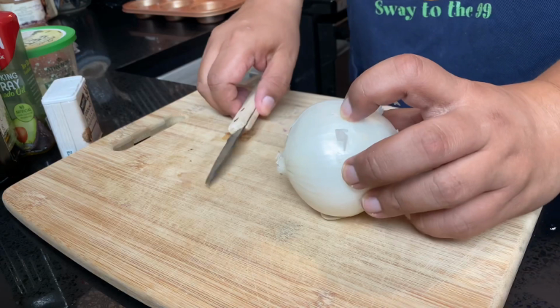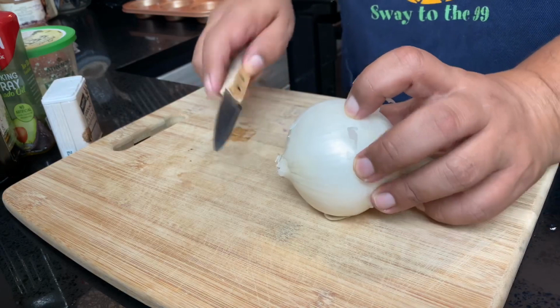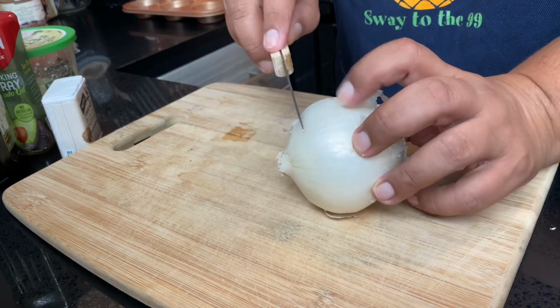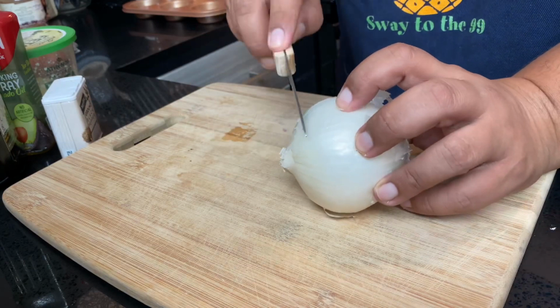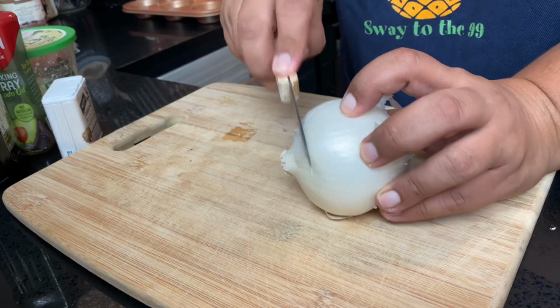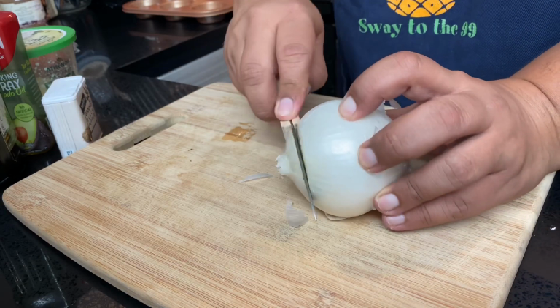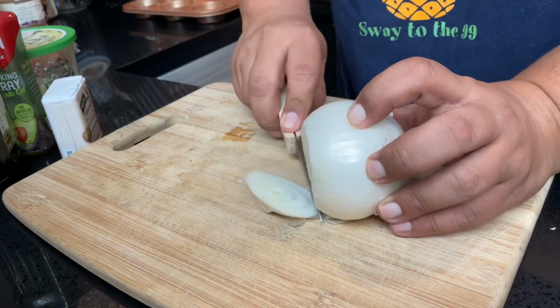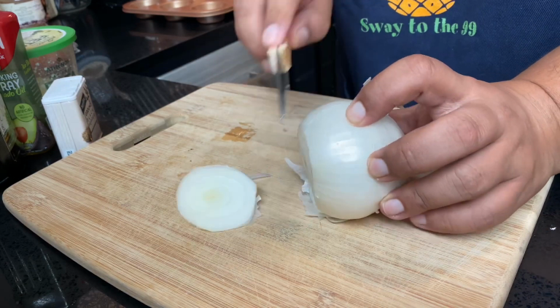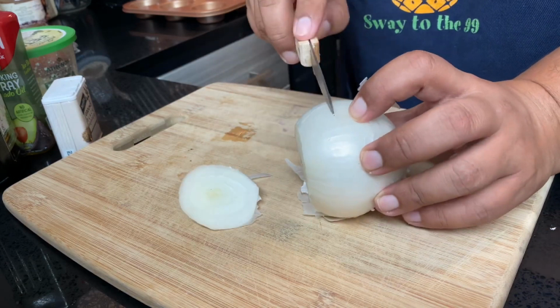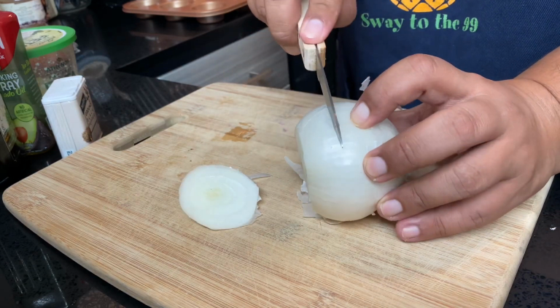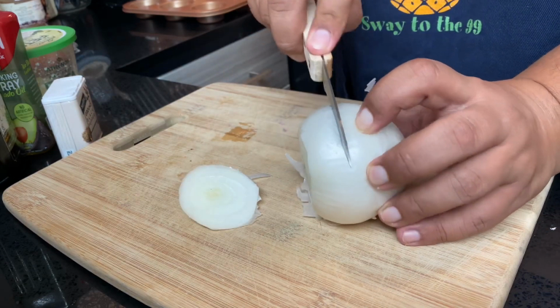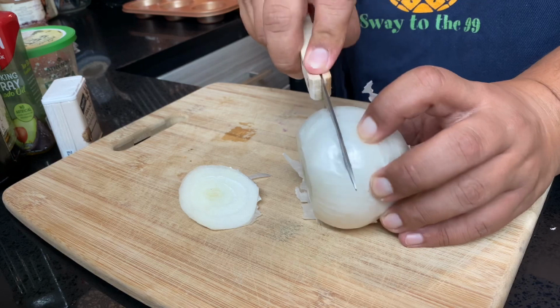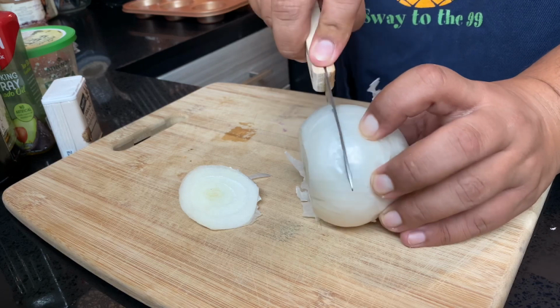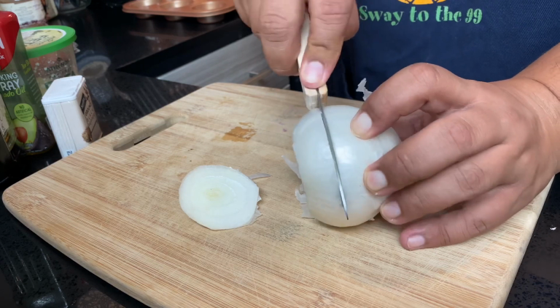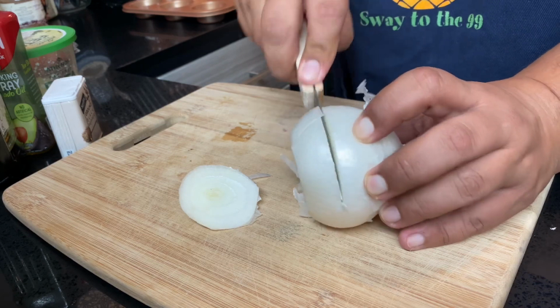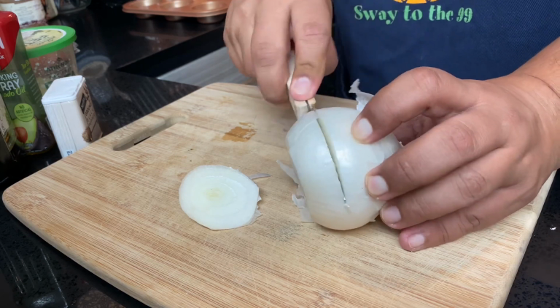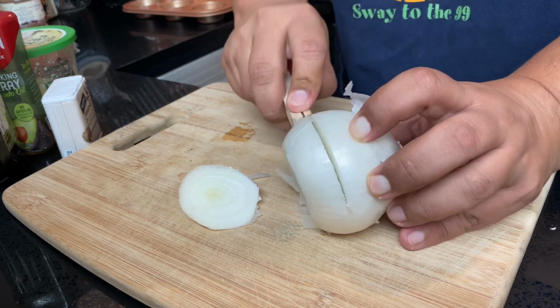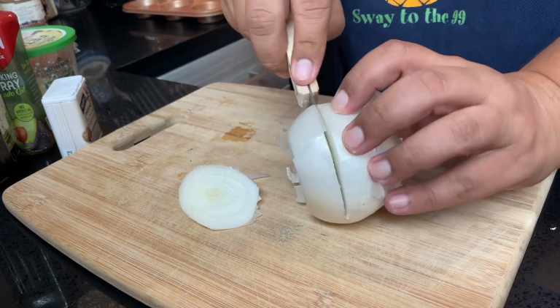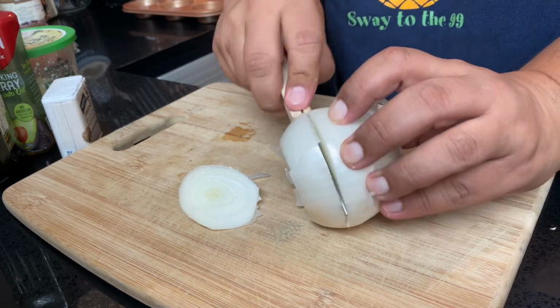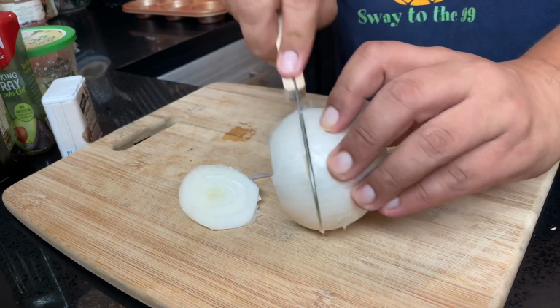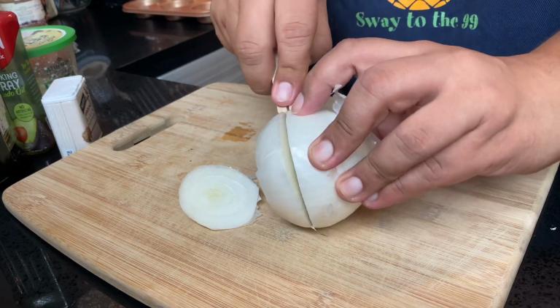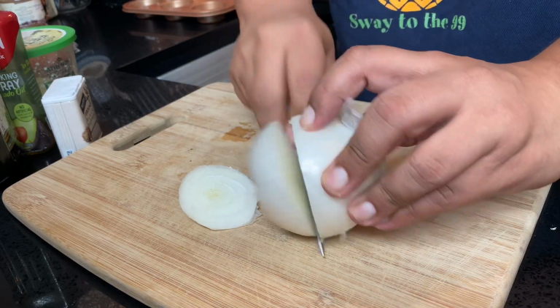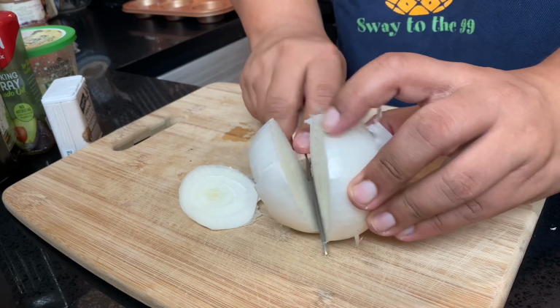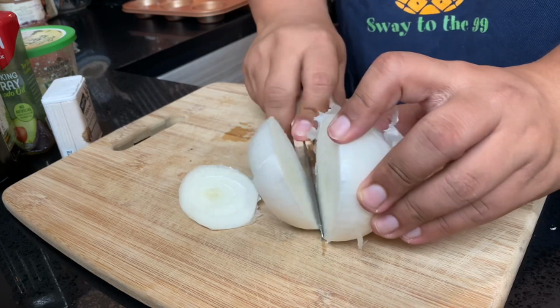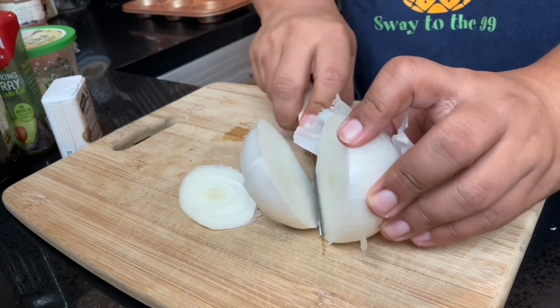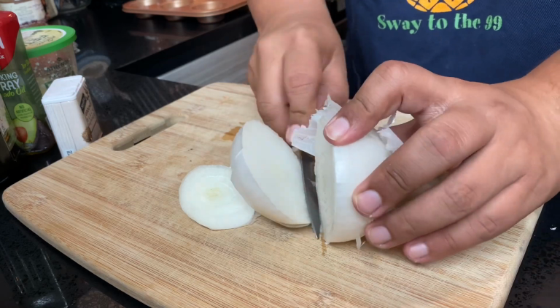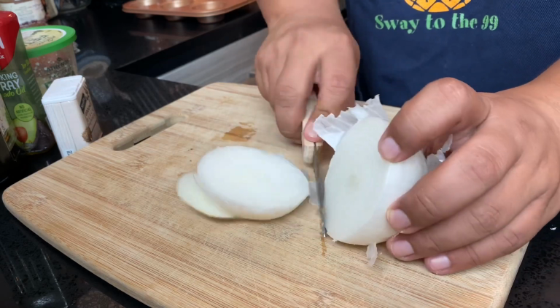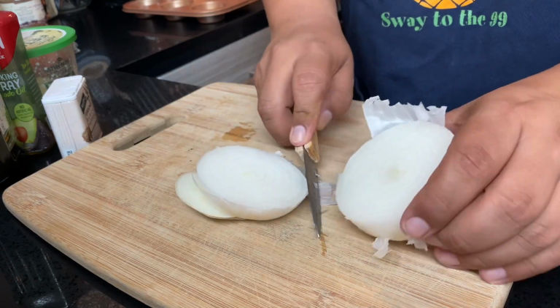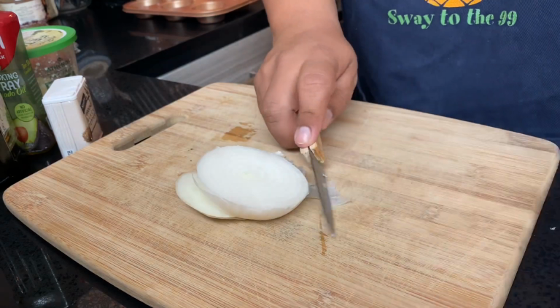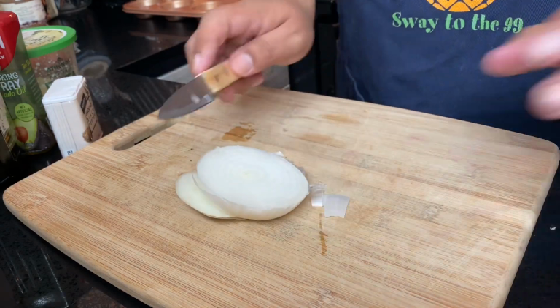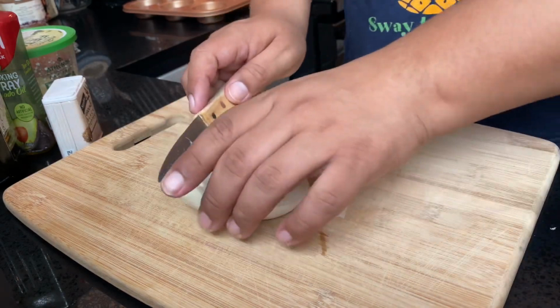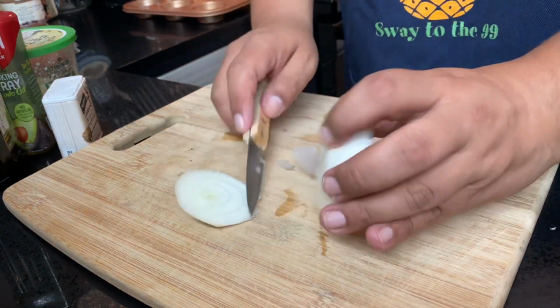While we wait for our oven to warm up, we are going to be chopping up some onion and all of our other produce. I'm going to use a smaller knife this time, because last time a couple of you commented I was using too big of a knife — so I'm sure this time you guys will say I'm using too small of a knife.